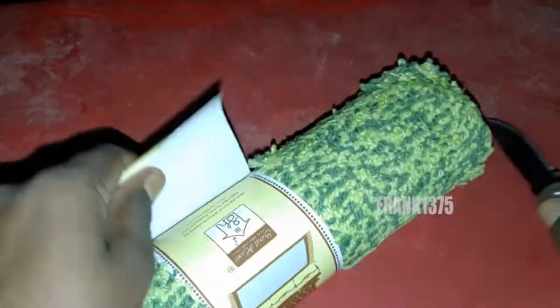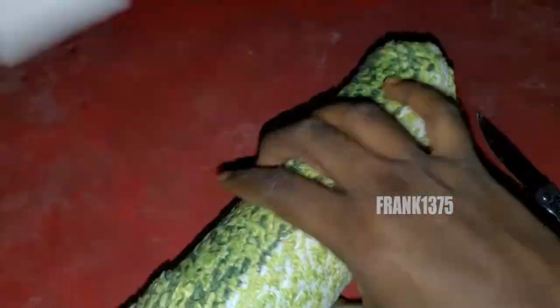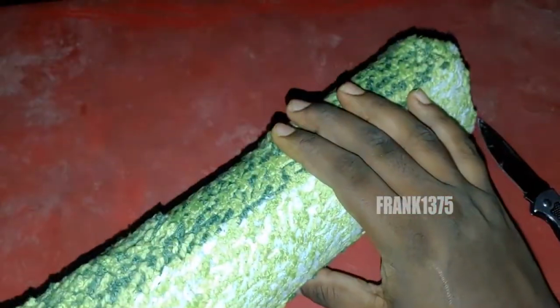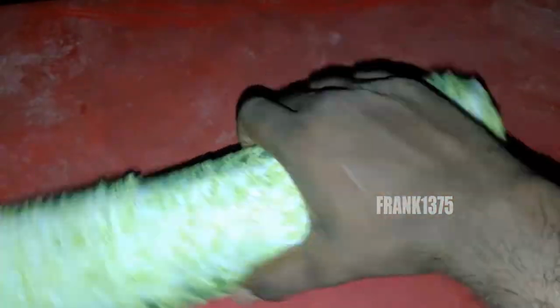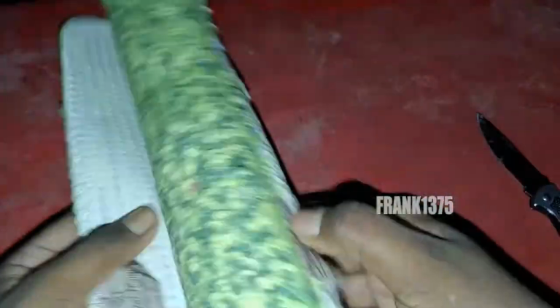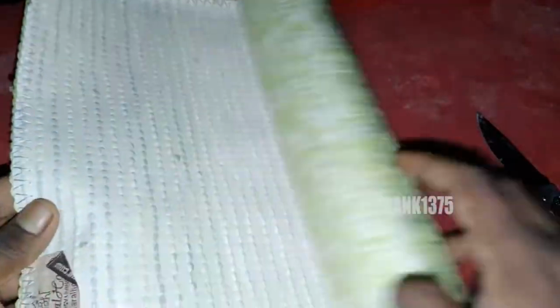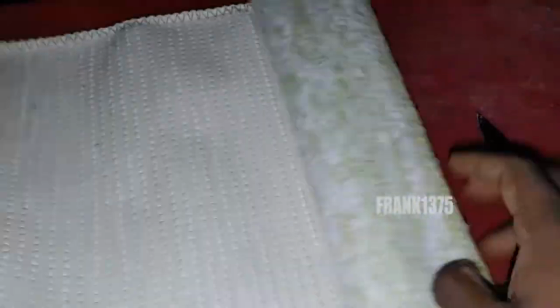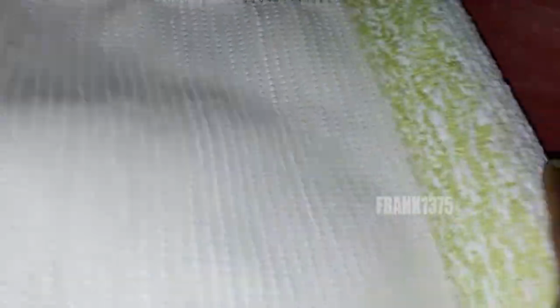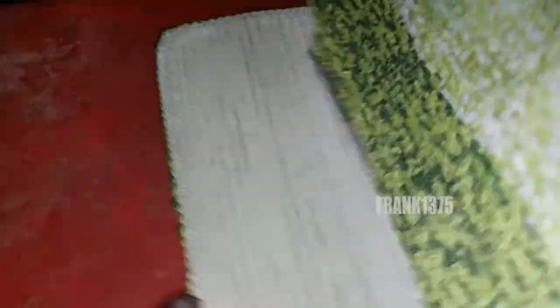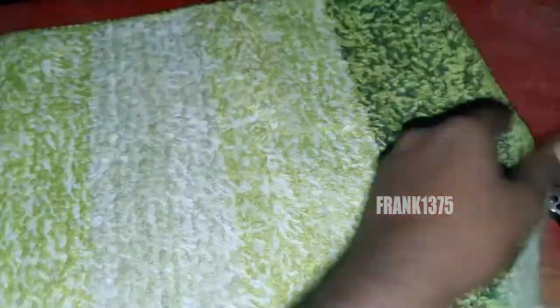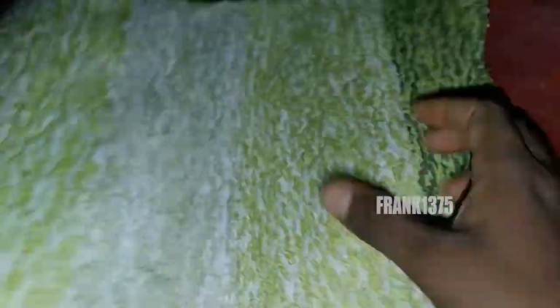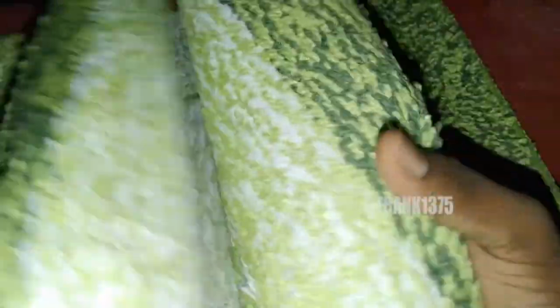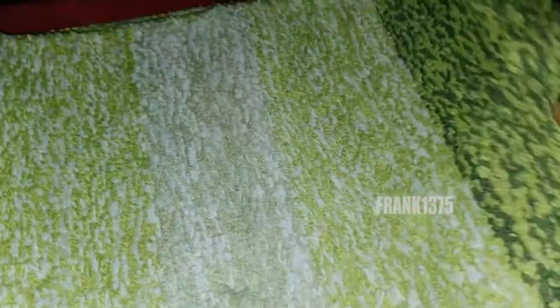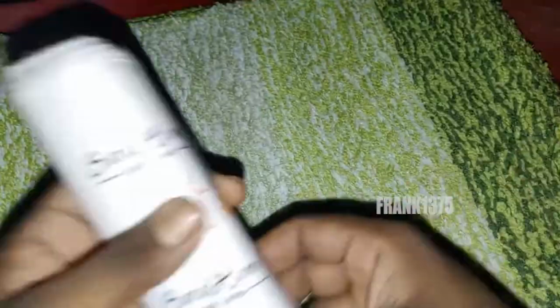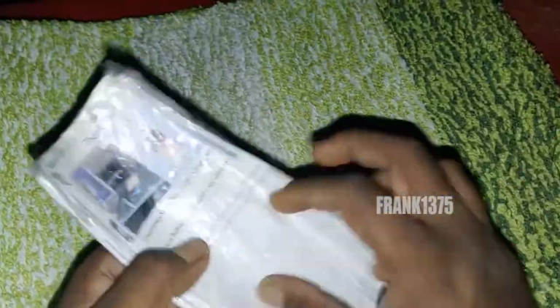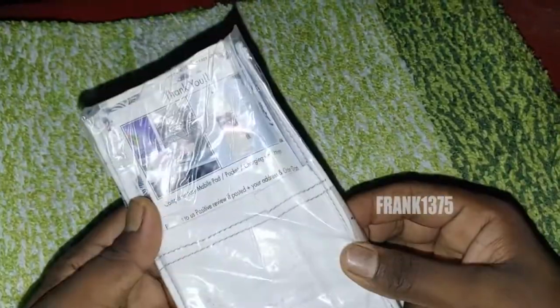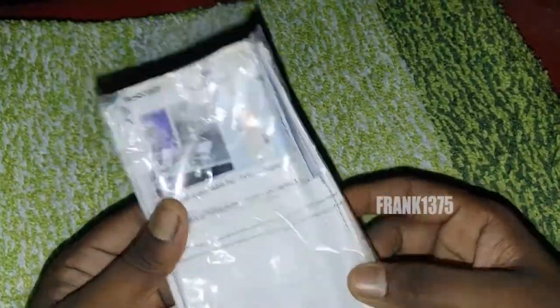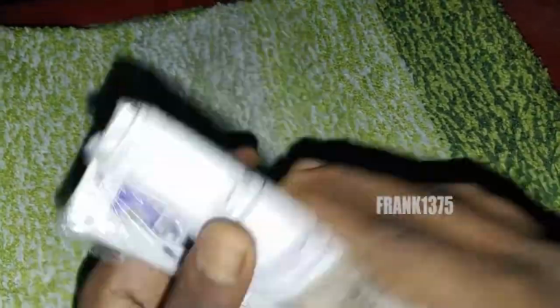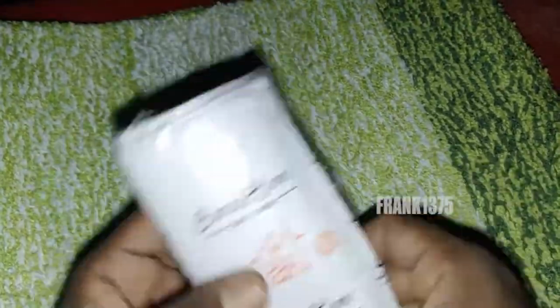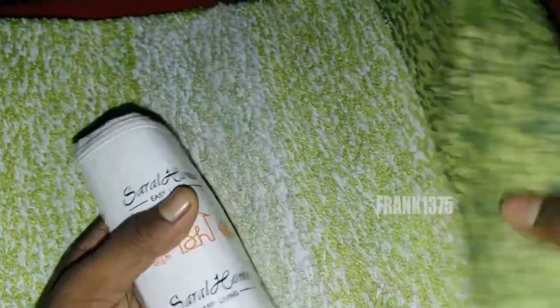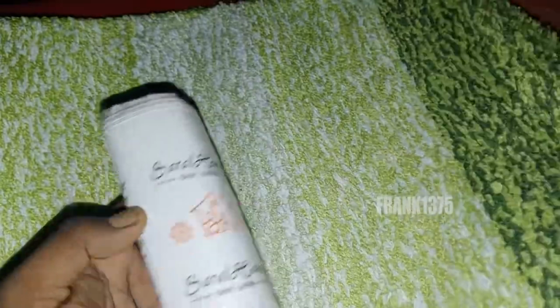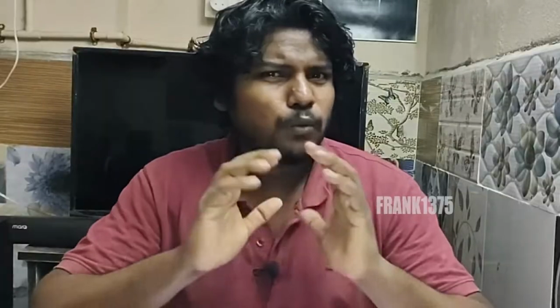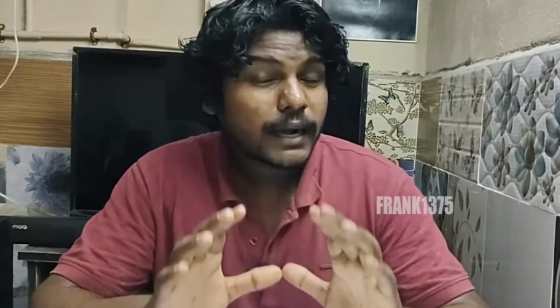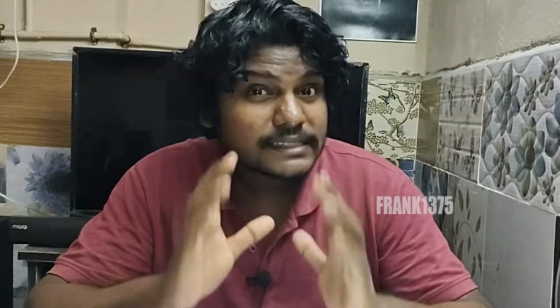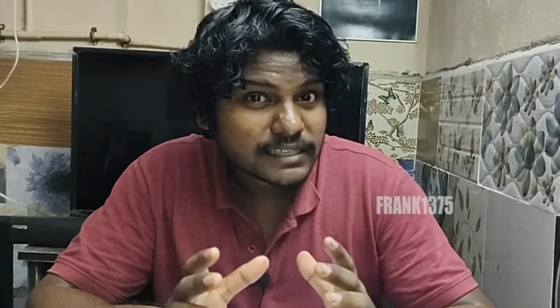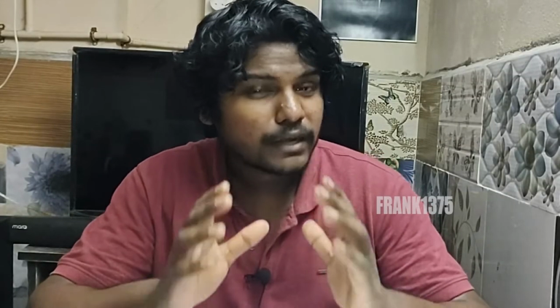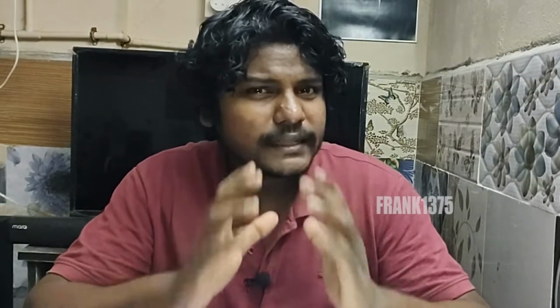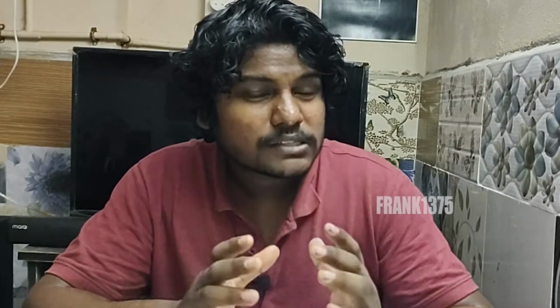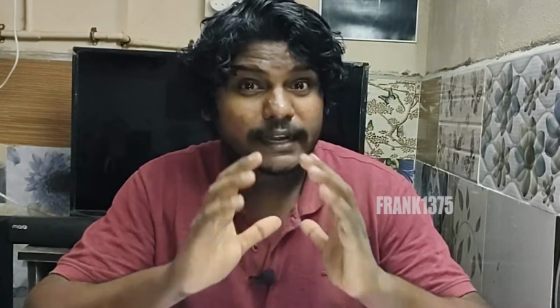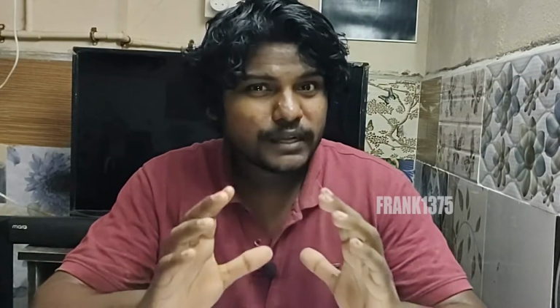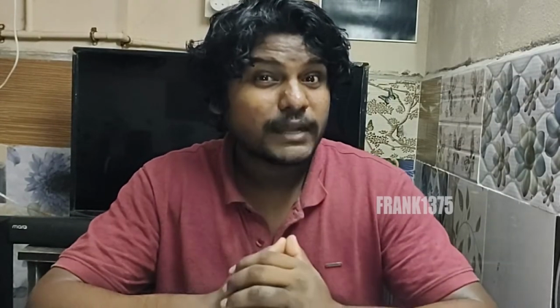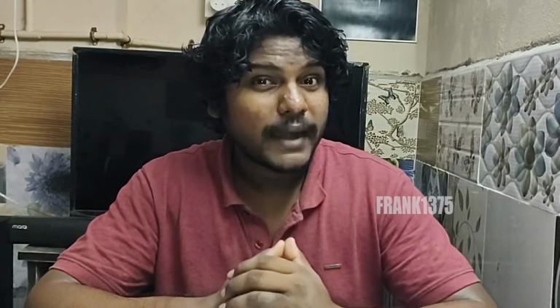One small drawback is the size — the product size is not too huge and also not too short. It is a medium-sized product. Overall, it is a decent product. Finally, in the box you can get two different doormats.